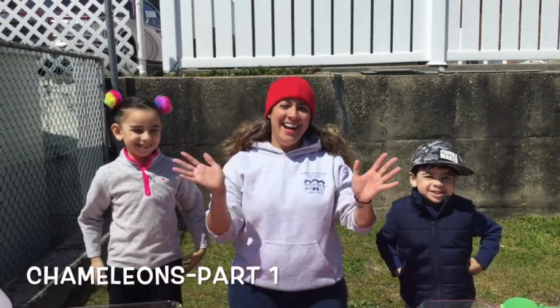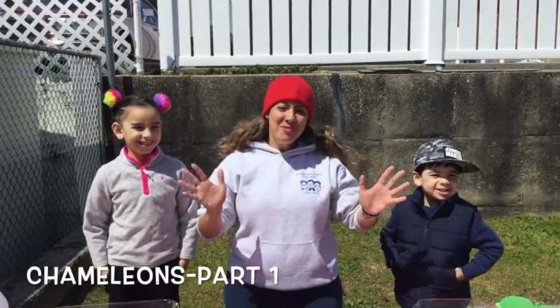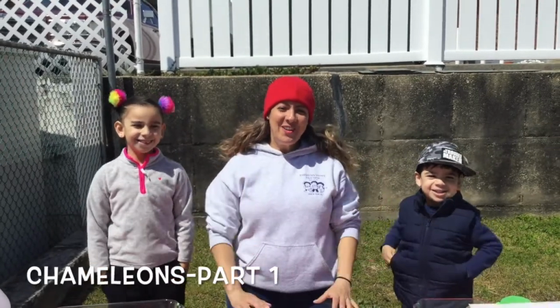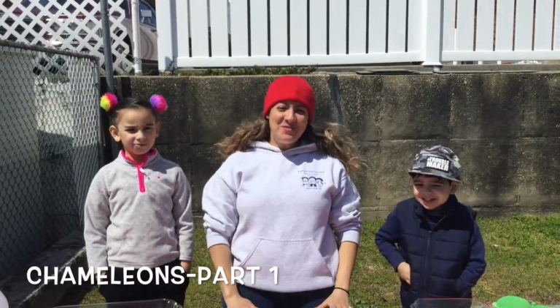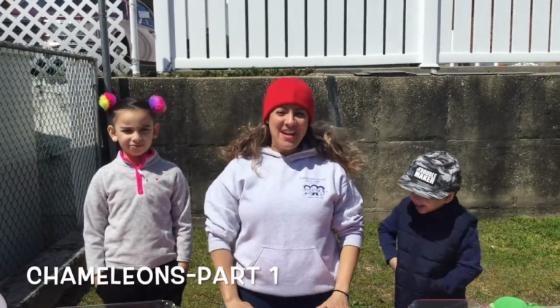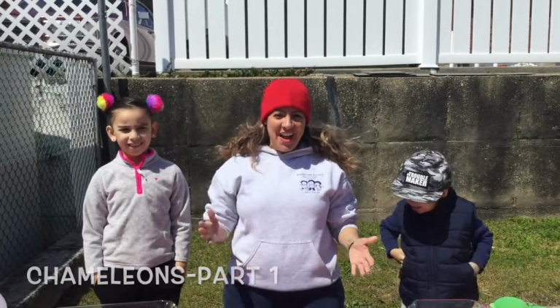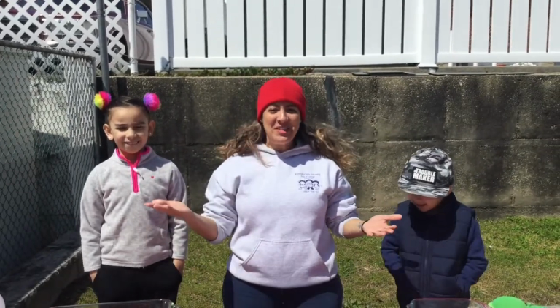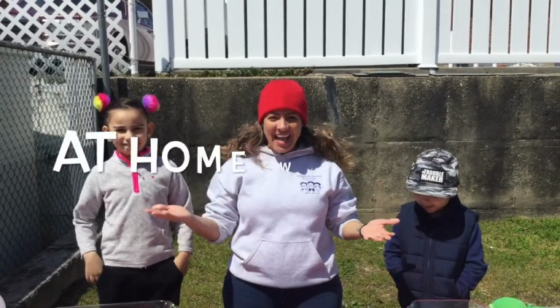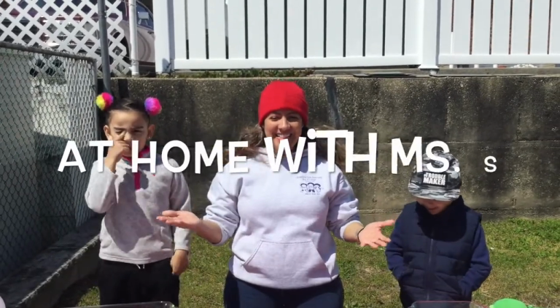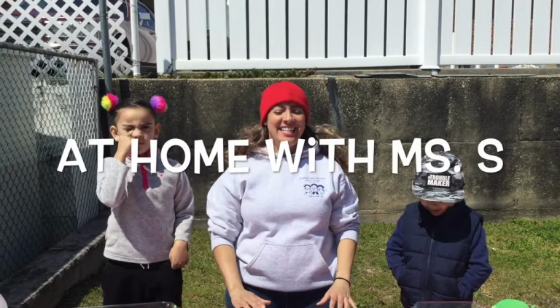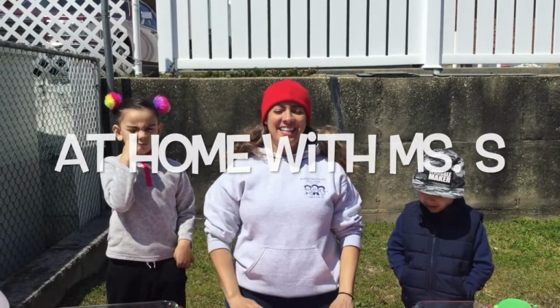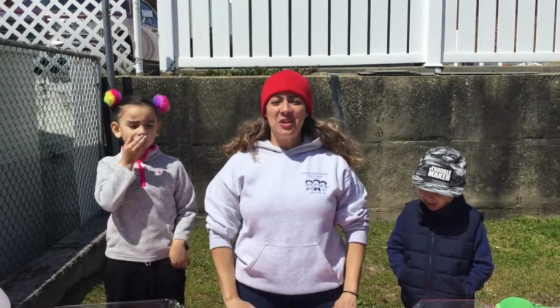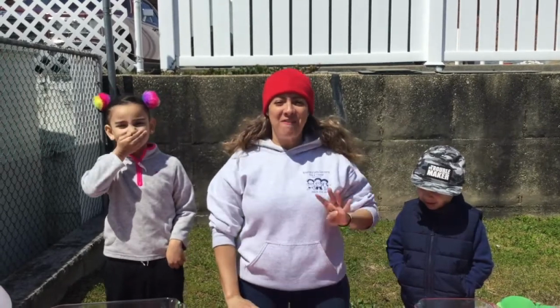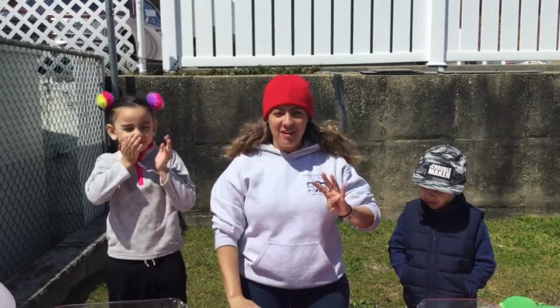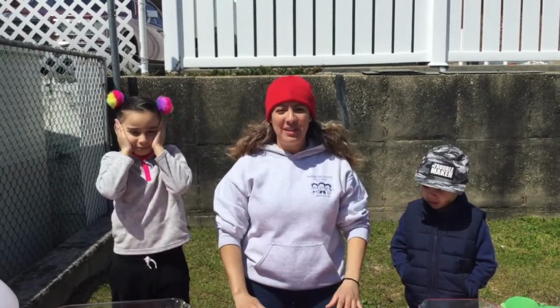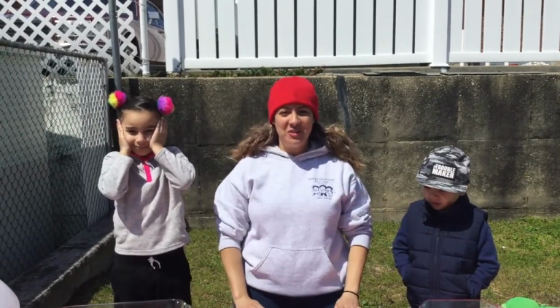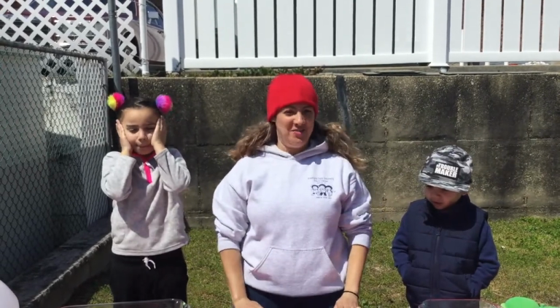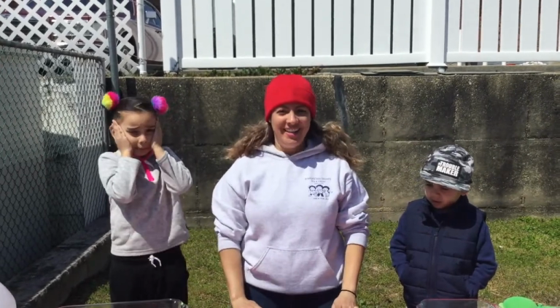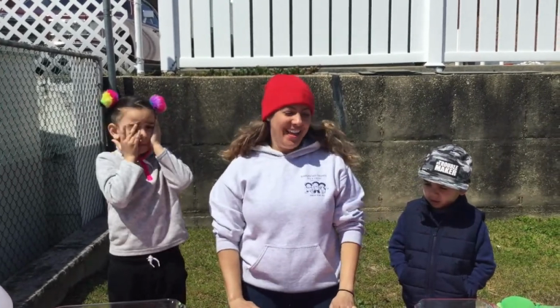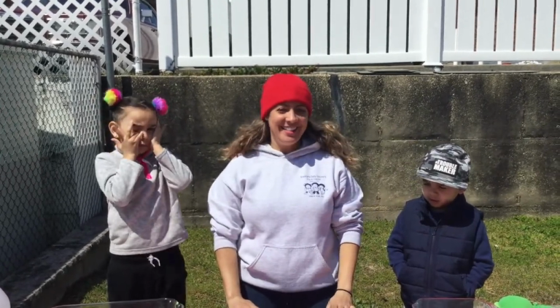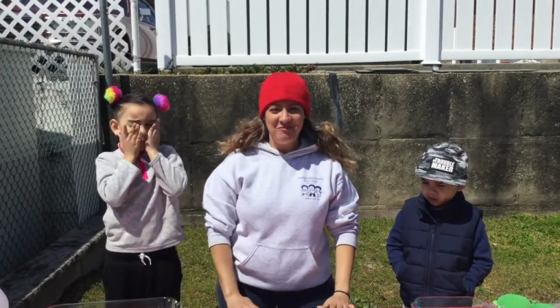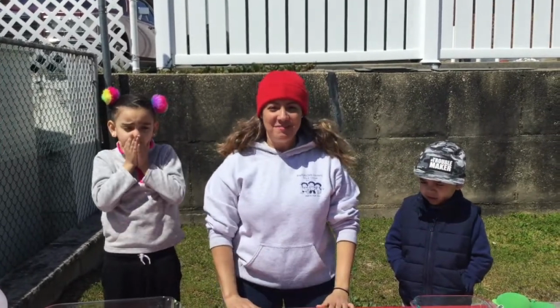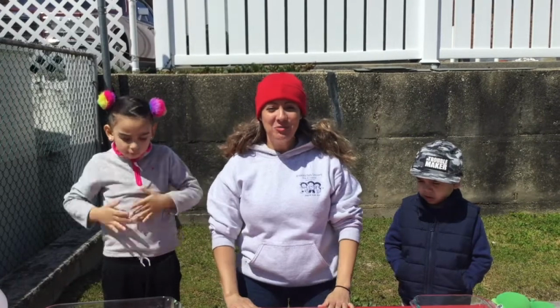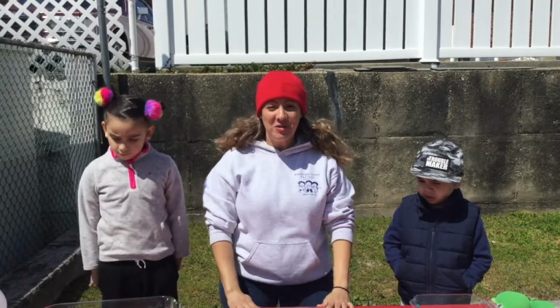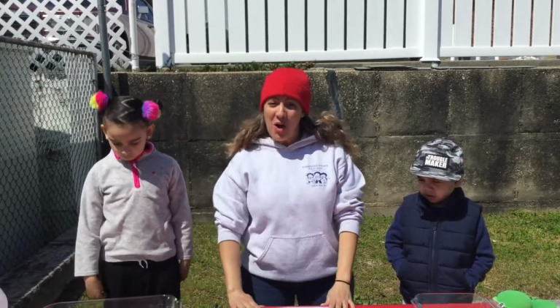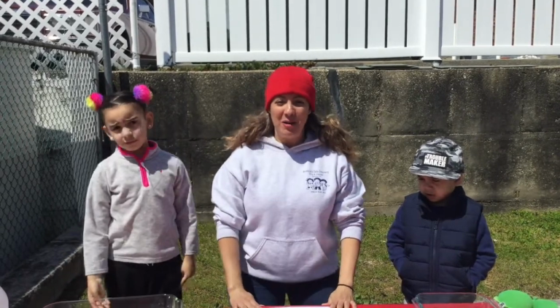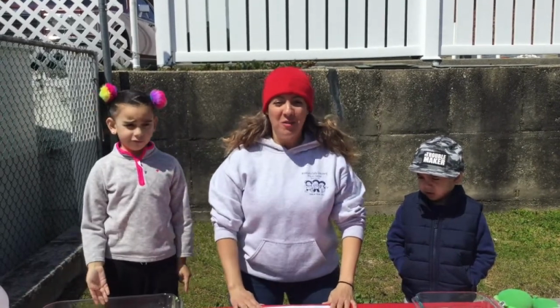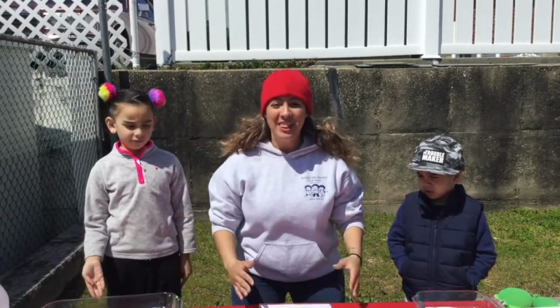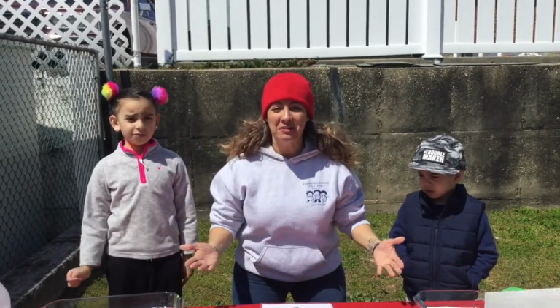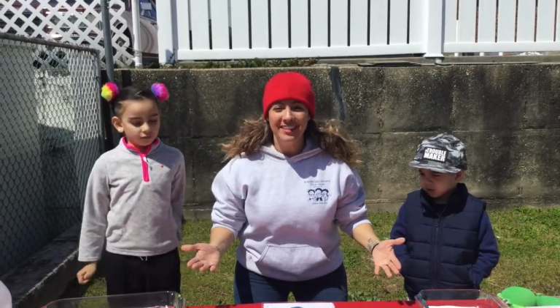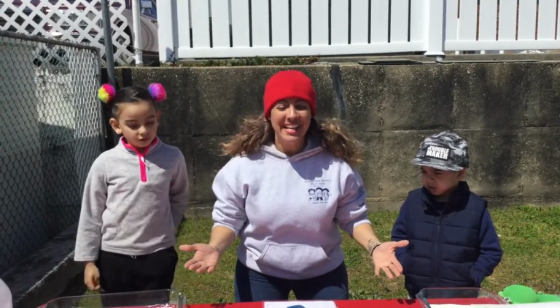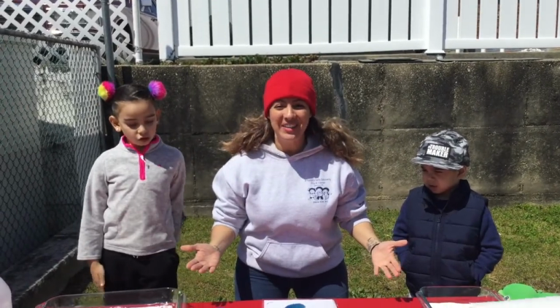Hi boys and girls! Welcome back to At Home with Ms. S. It is week 4 of our plants and trees unit, and it's an exciting week because we are going to talk about what lives in plants and trees.